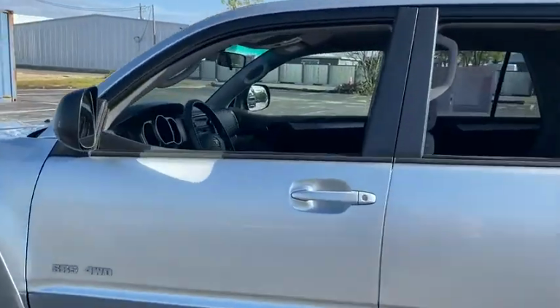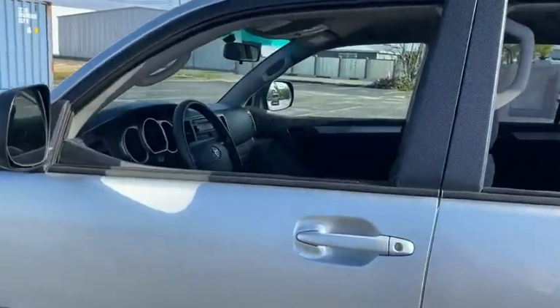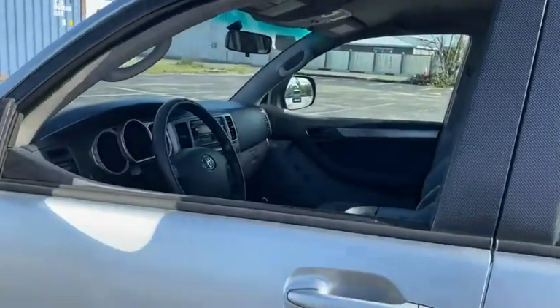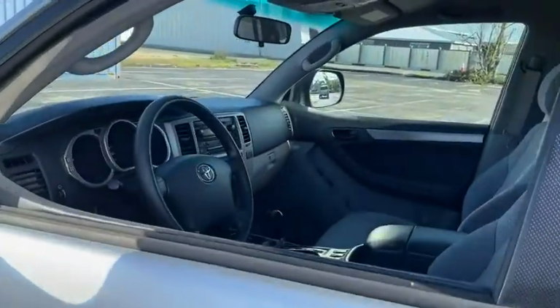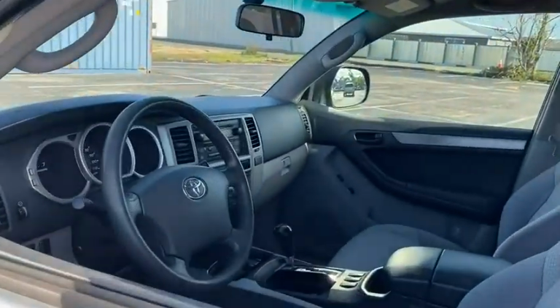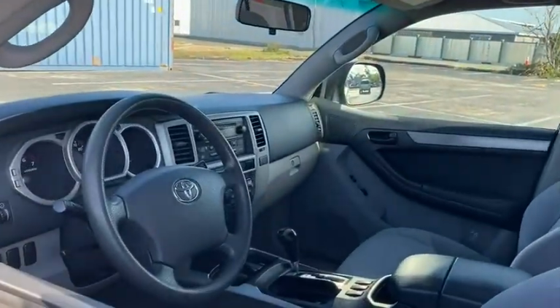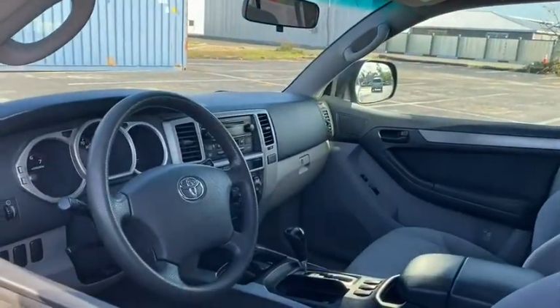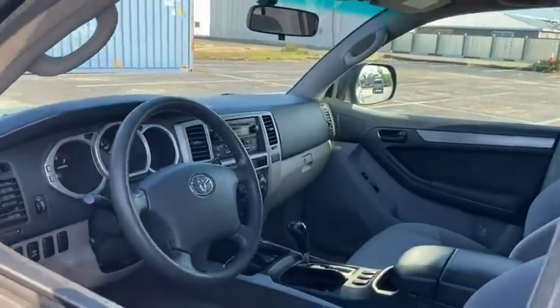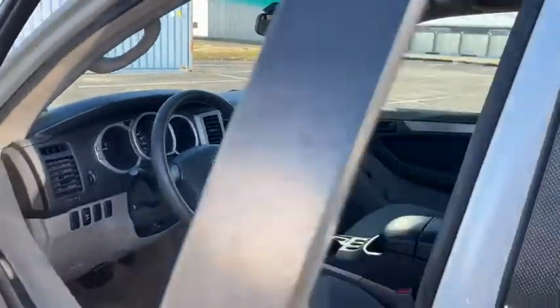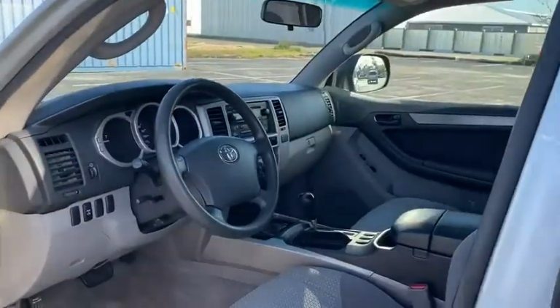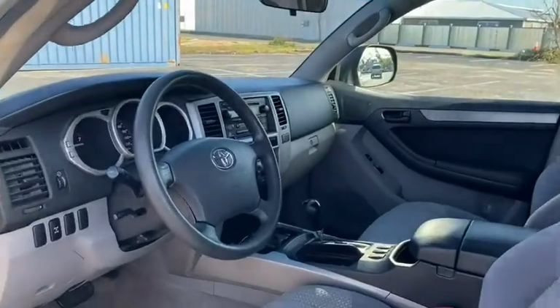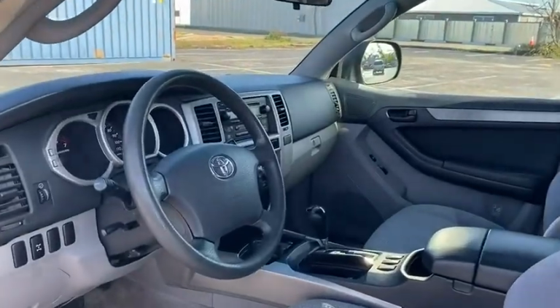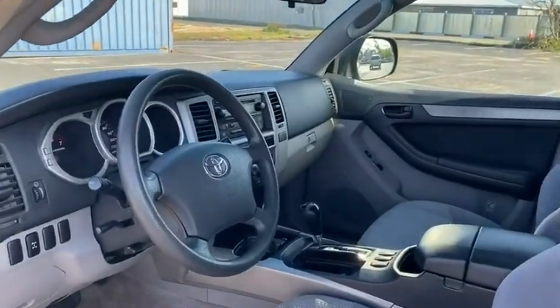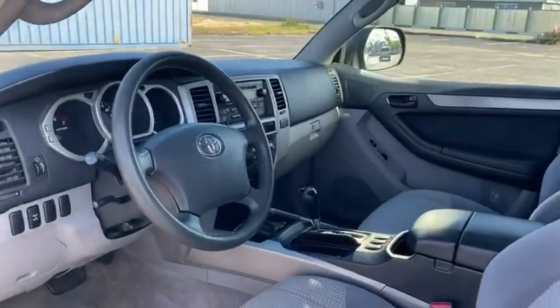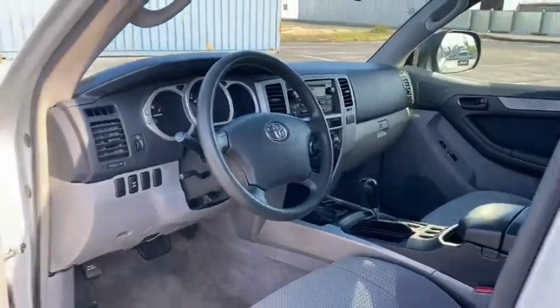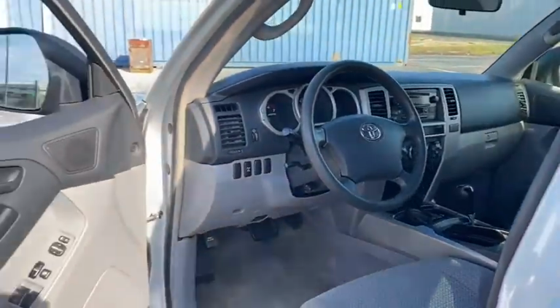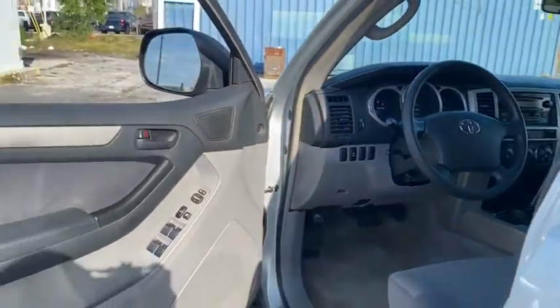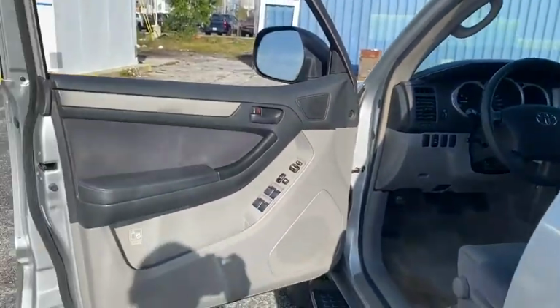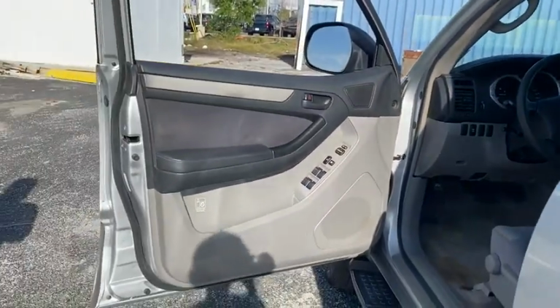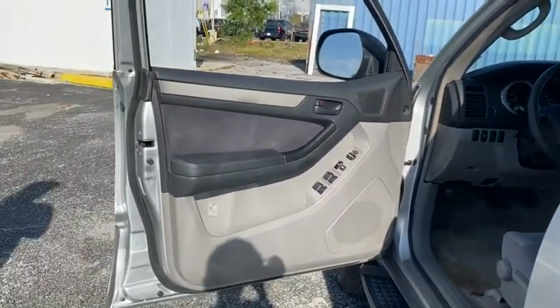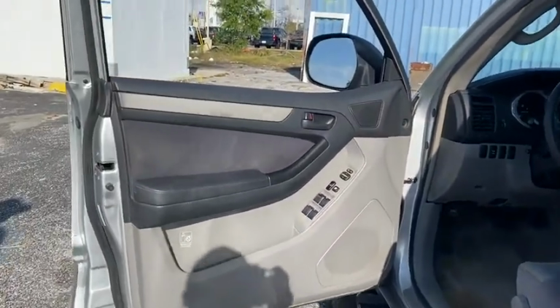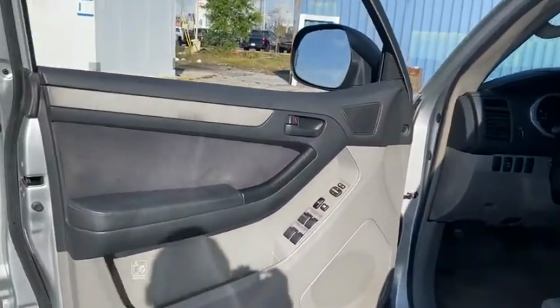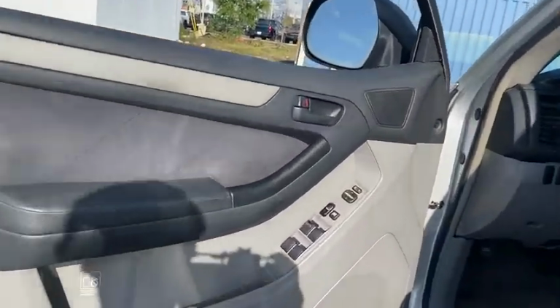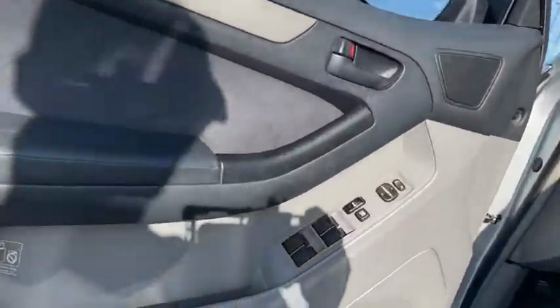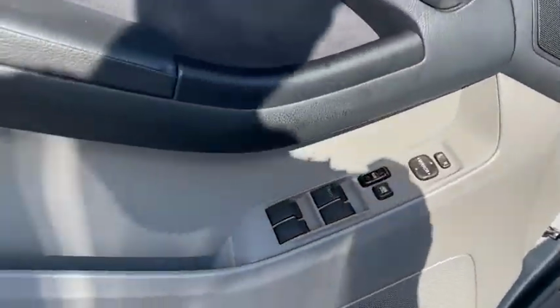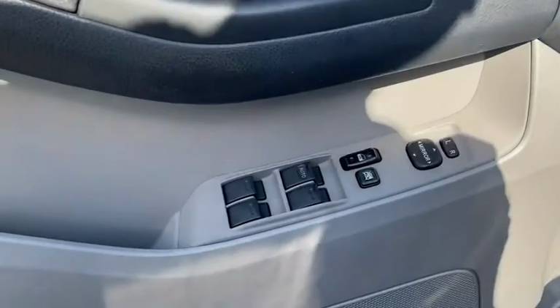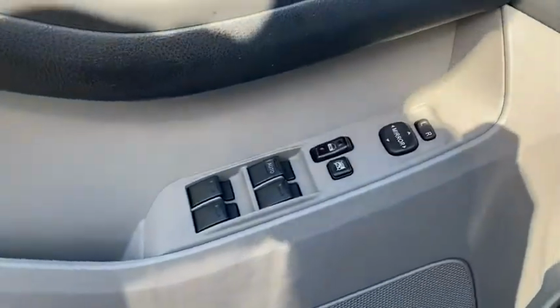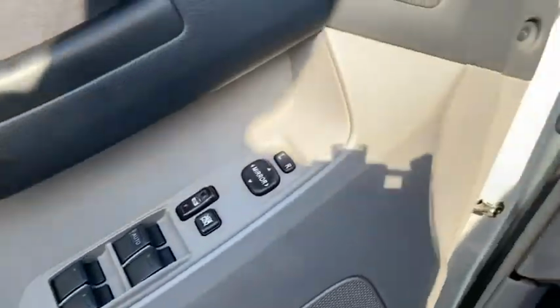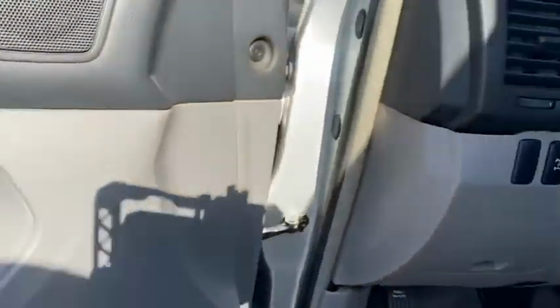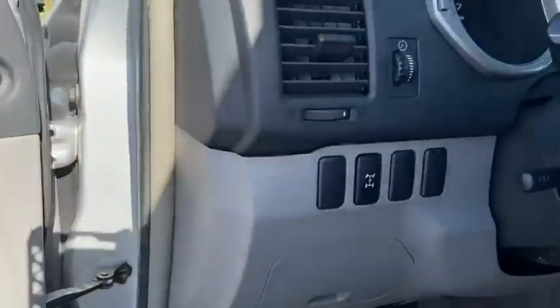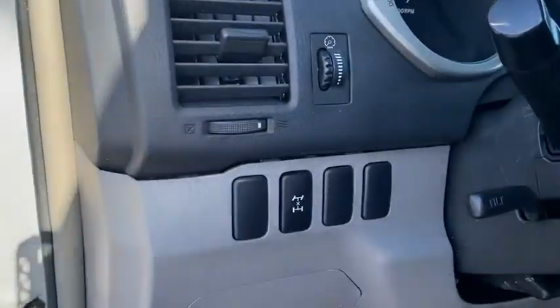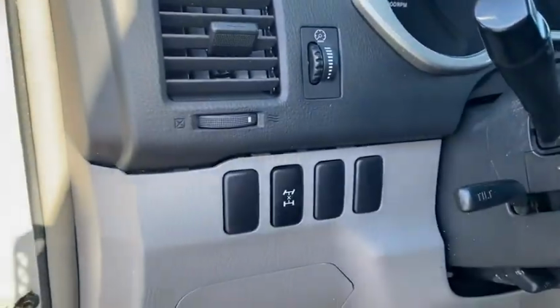Traction control, dual airbags, power steering, four-wheel disc brakes, fog lights, electronic stability control, power windows, rear window defroster, trip computer.